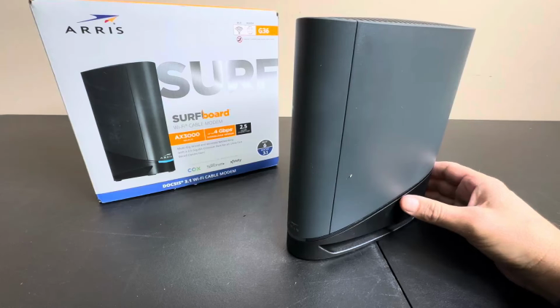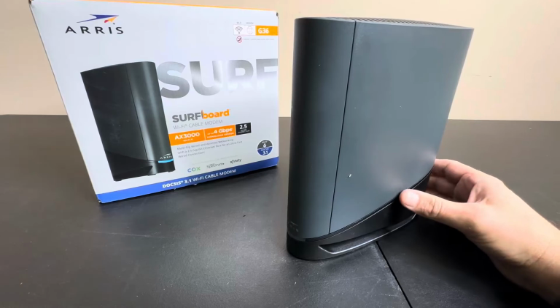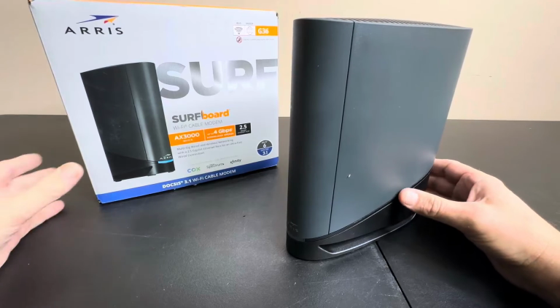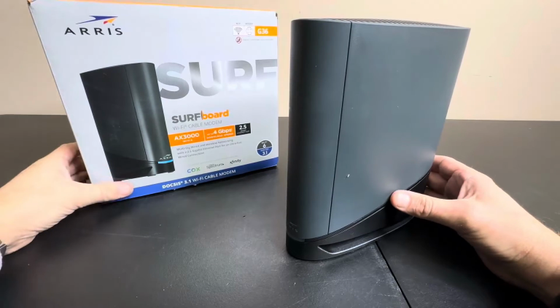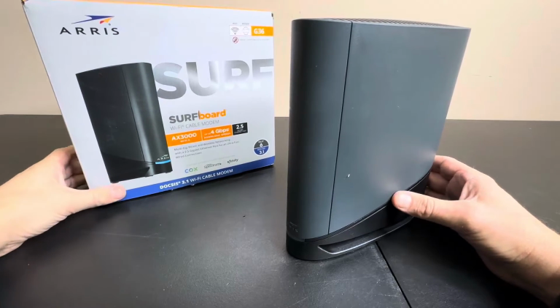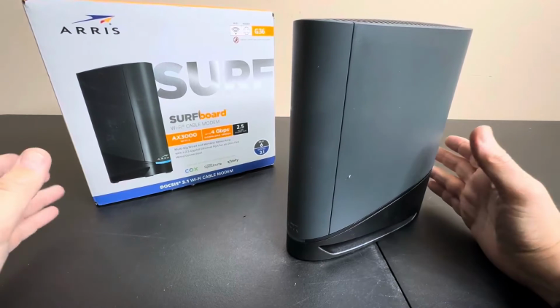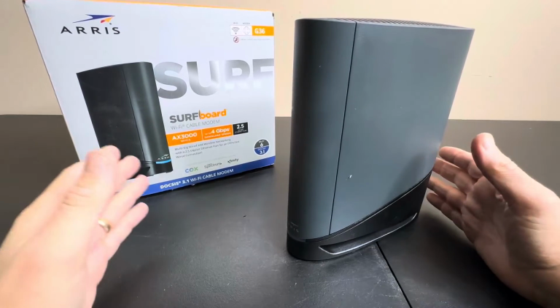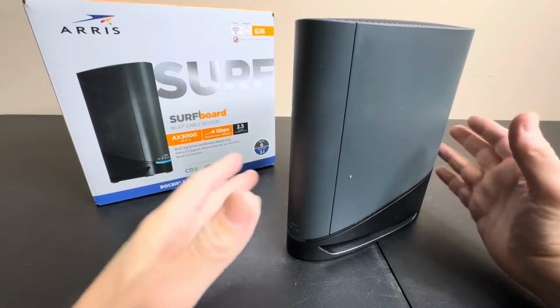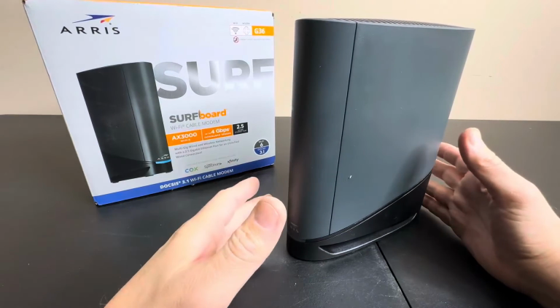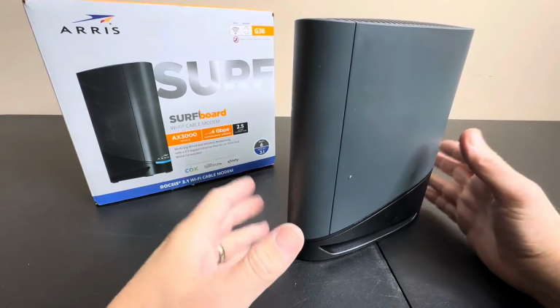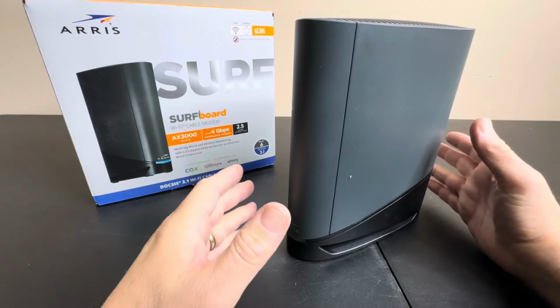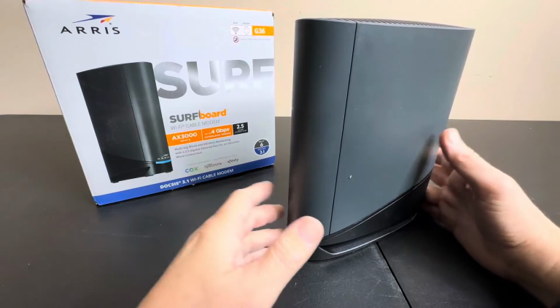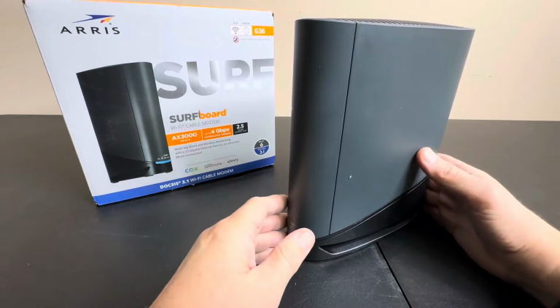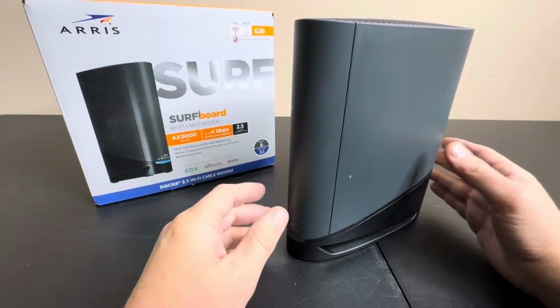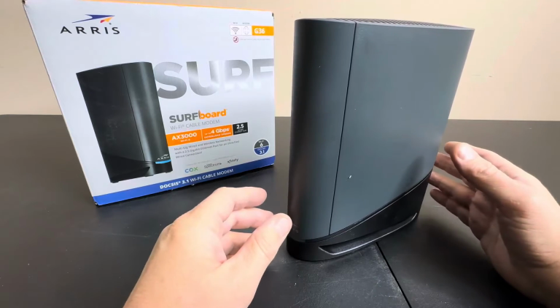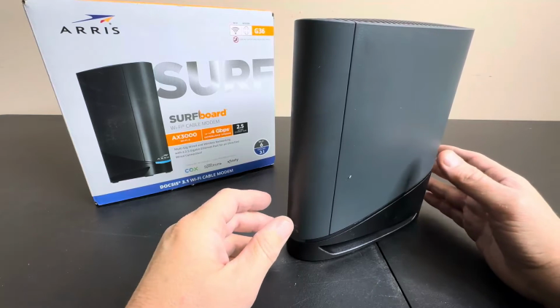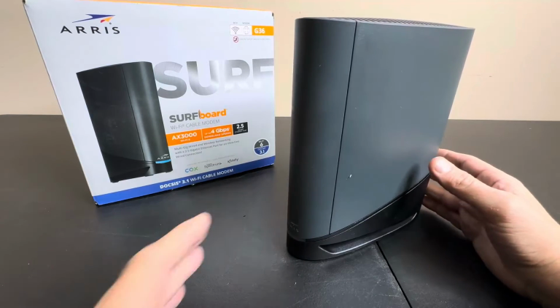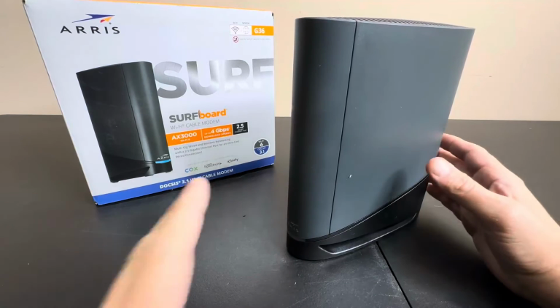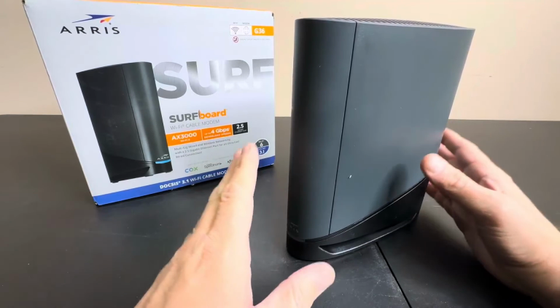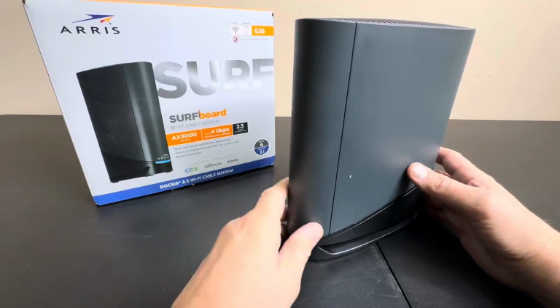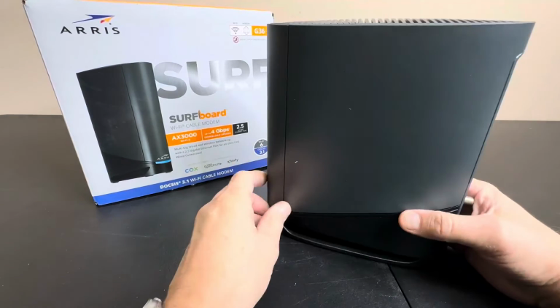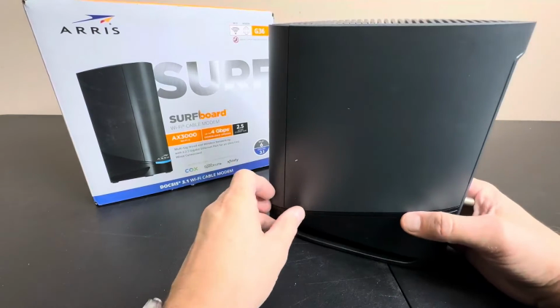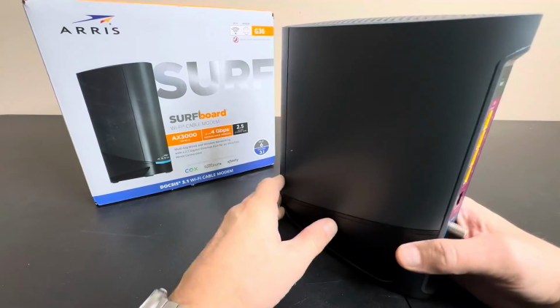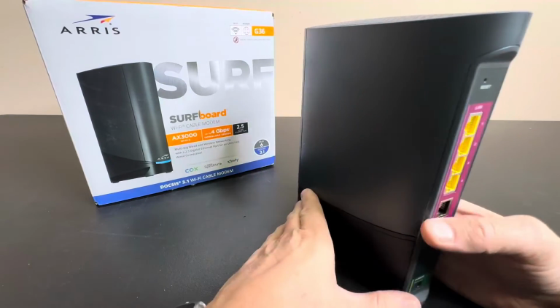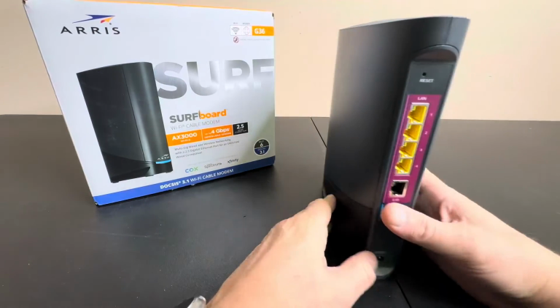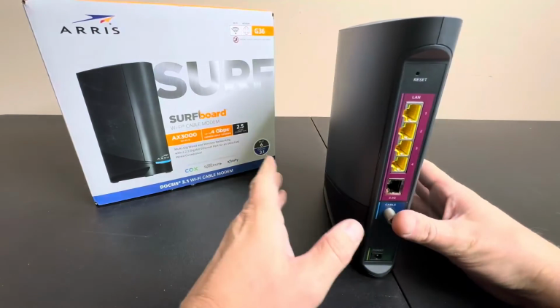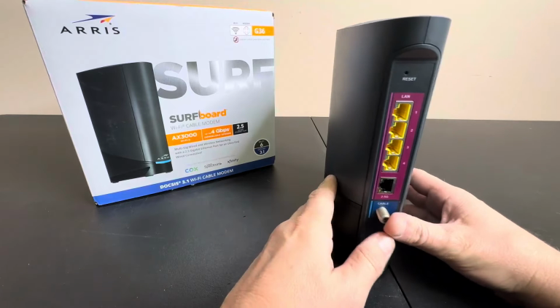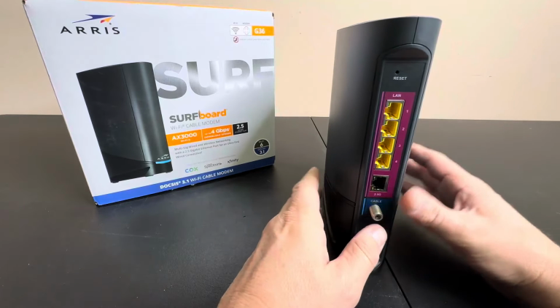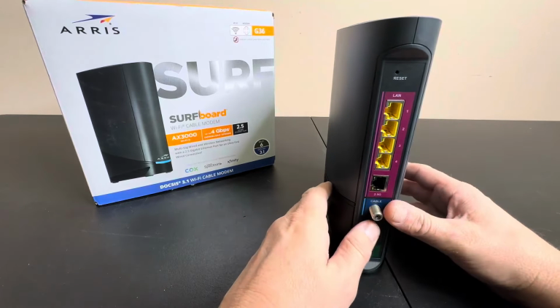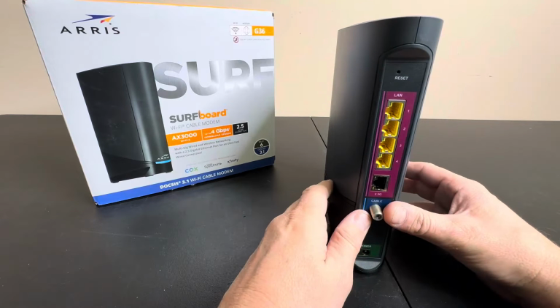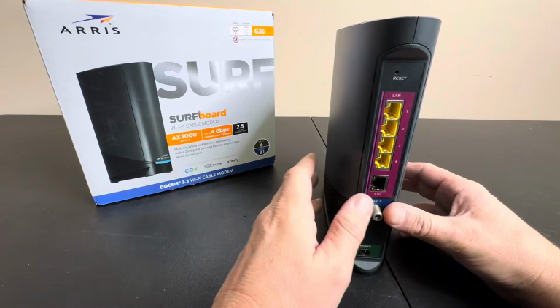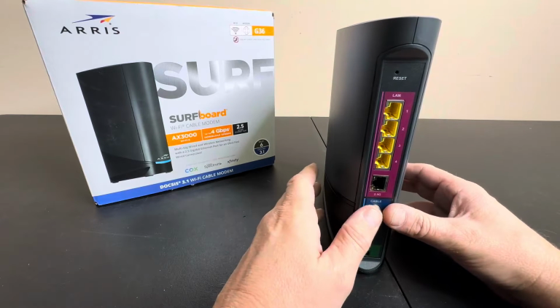Today we're taking a closer look at the latest Ares surfboard. This is a Wi-Fi cable modem — it's the AX3000. It has Wi-Fi 6, super fast, with a 2.5 gigahertz ethernet port.